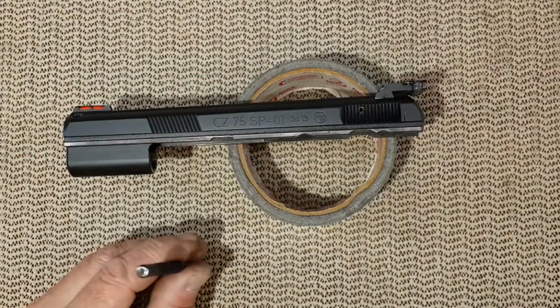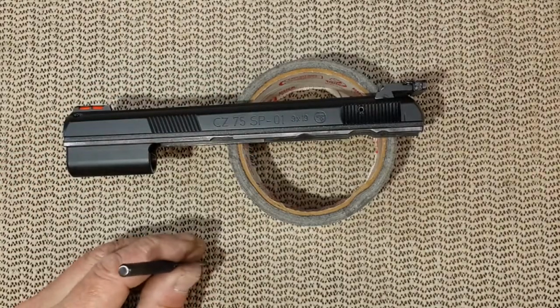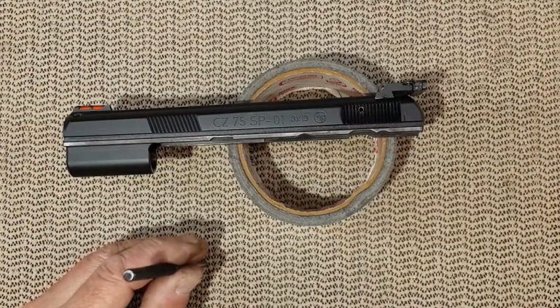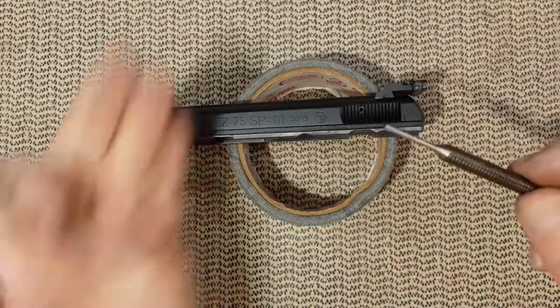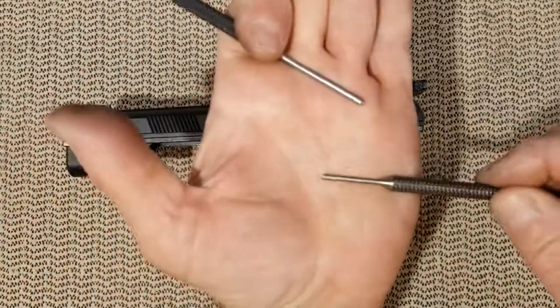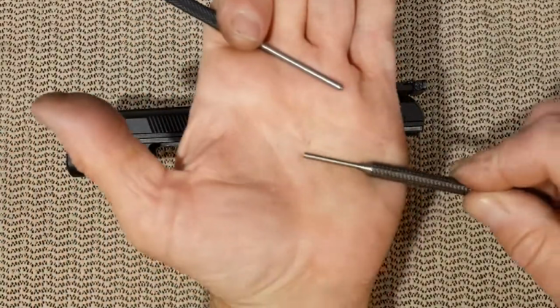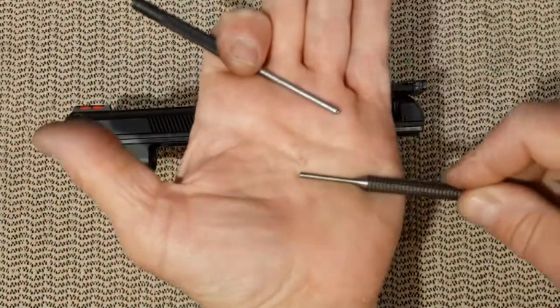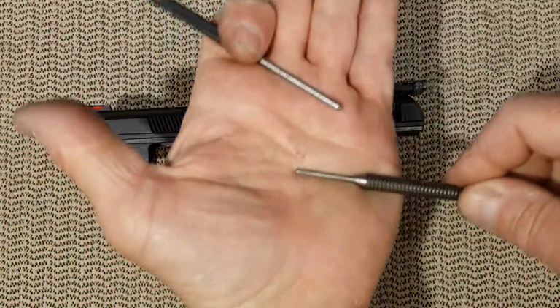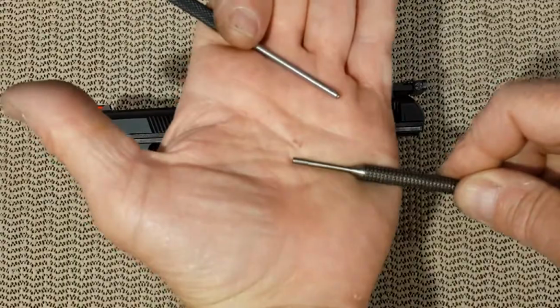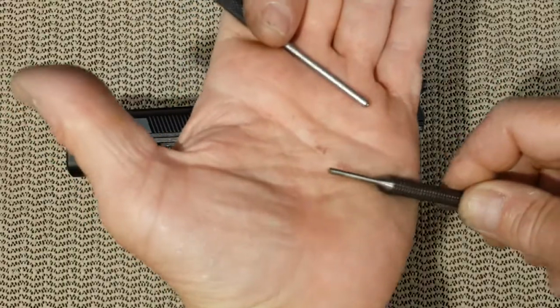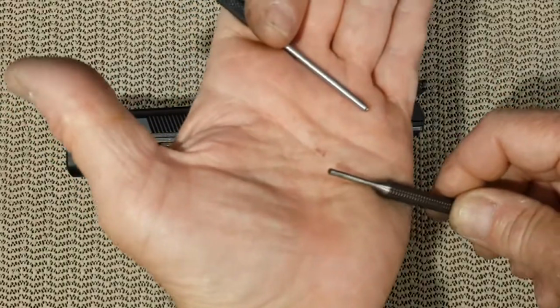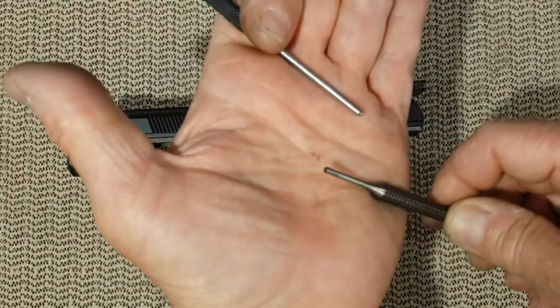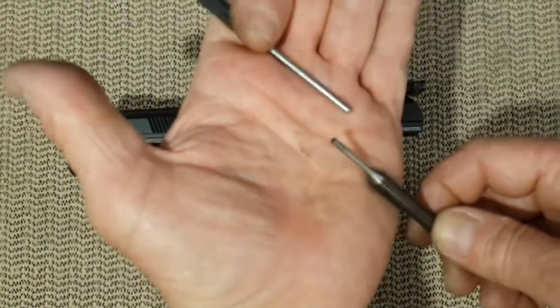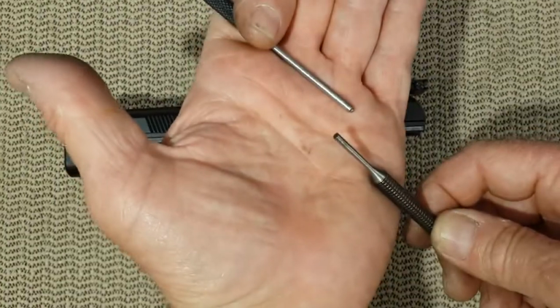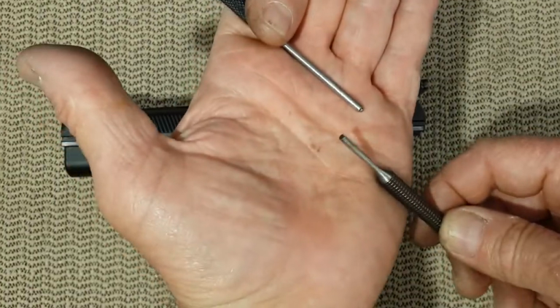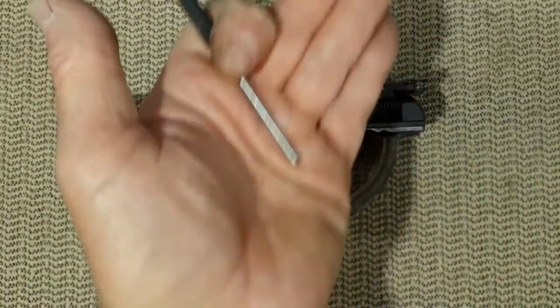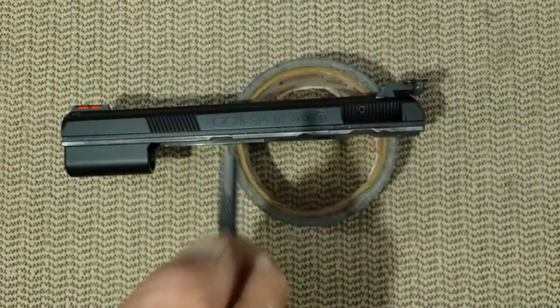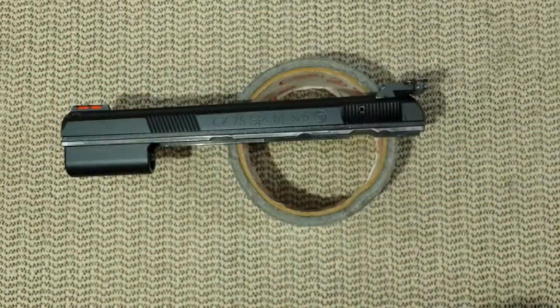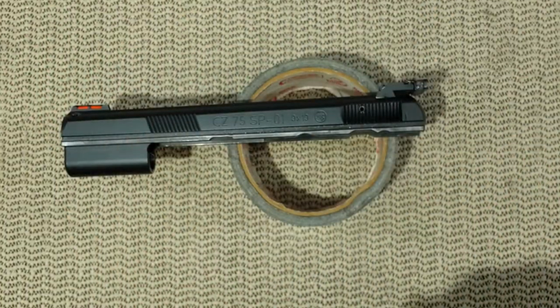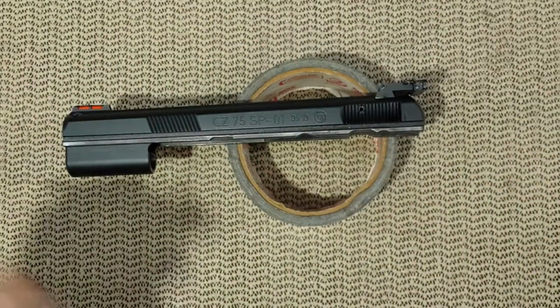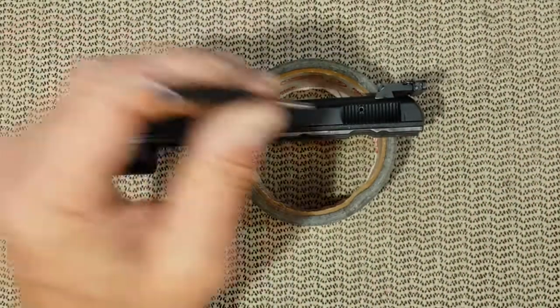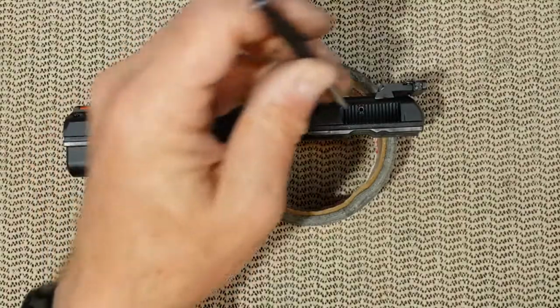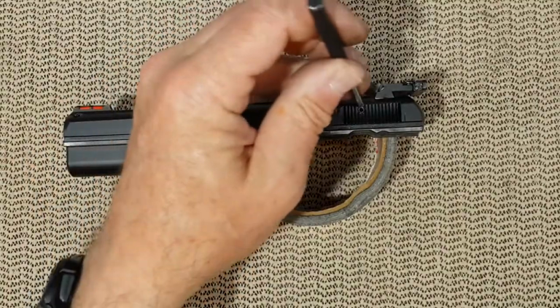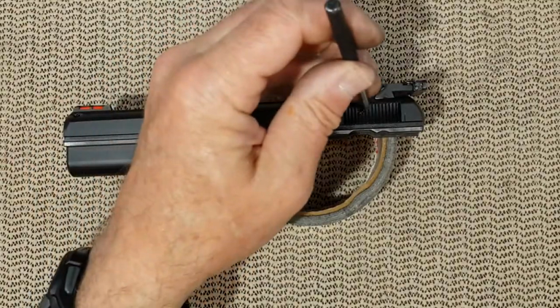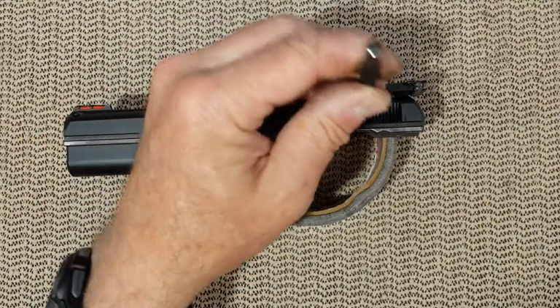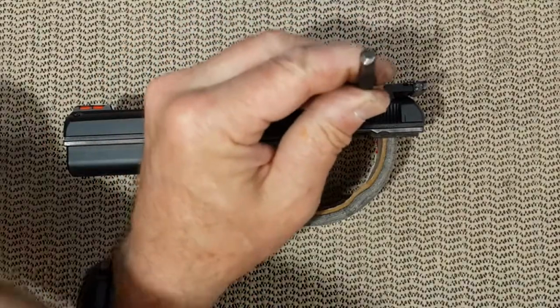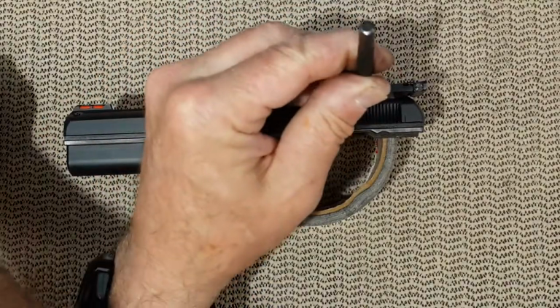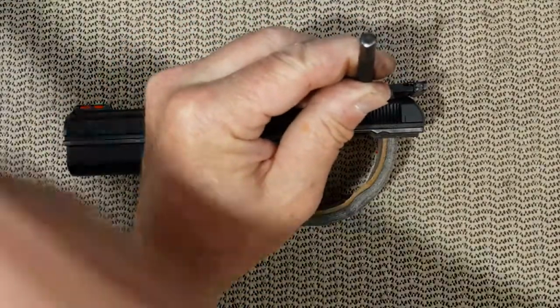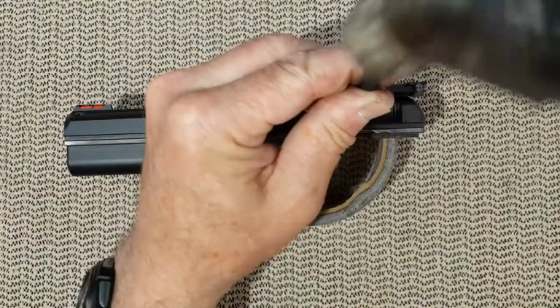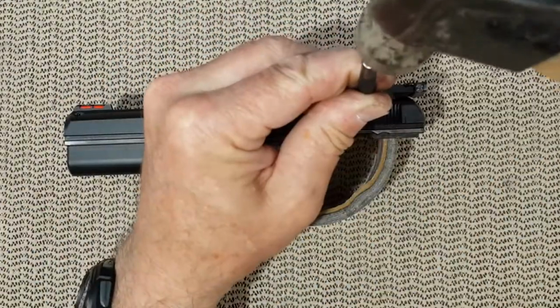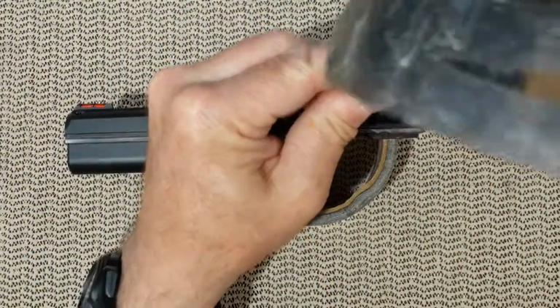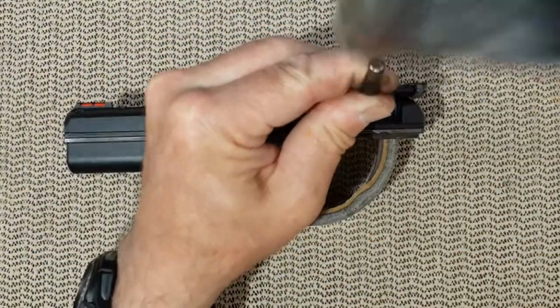Before I owned these, I used flat punches. They work fine but it is always better to have the right tool for the job. So: punches, hammer, and go.